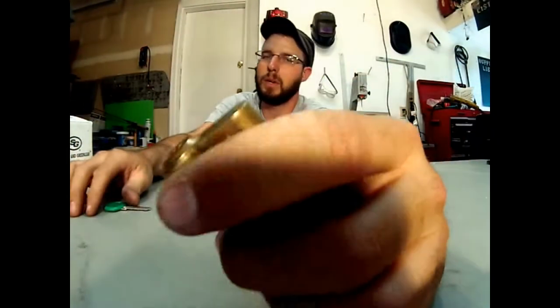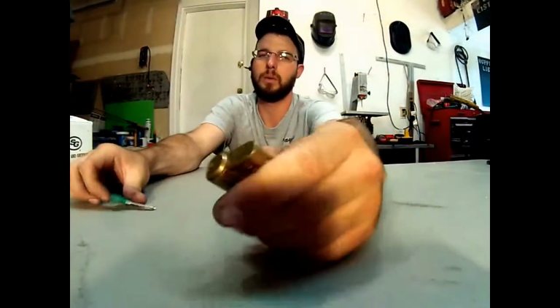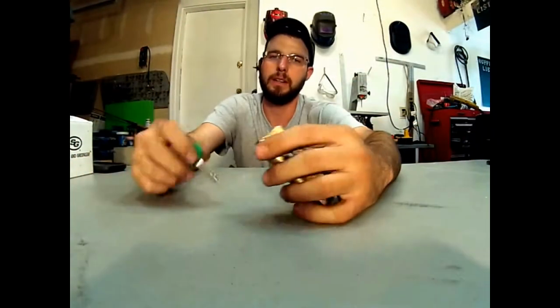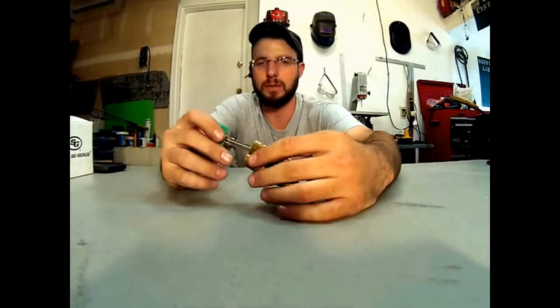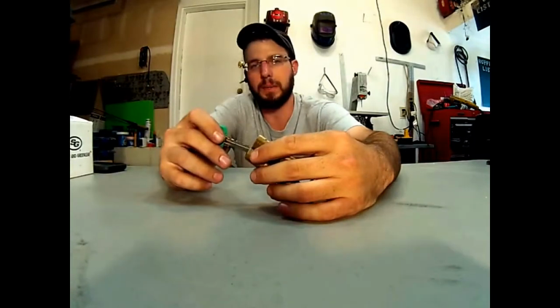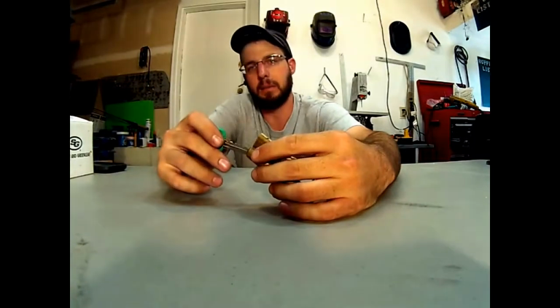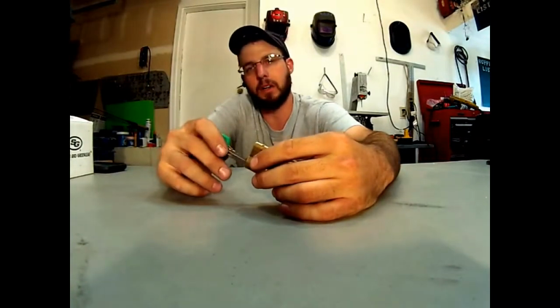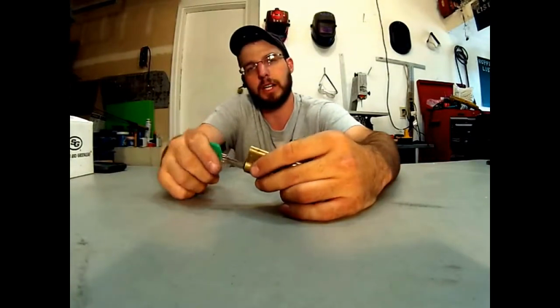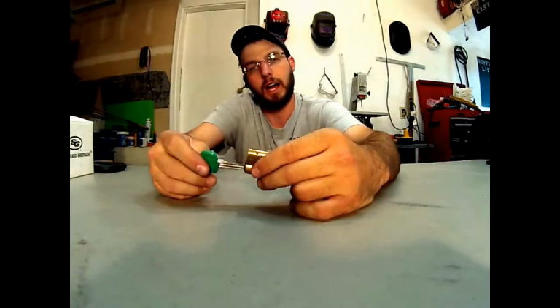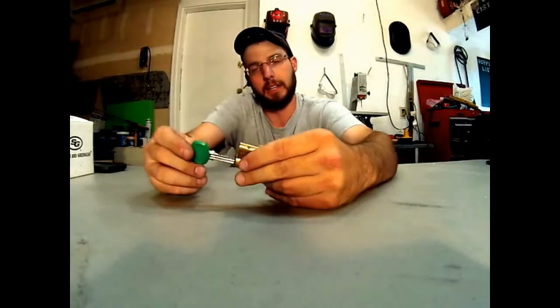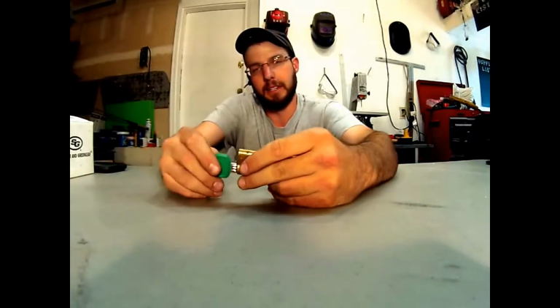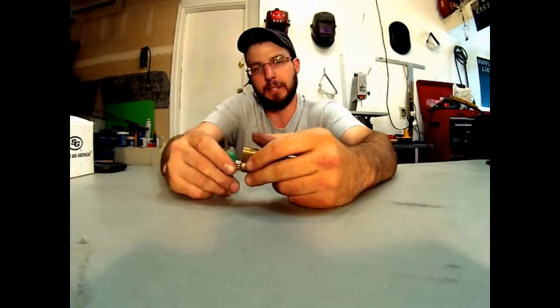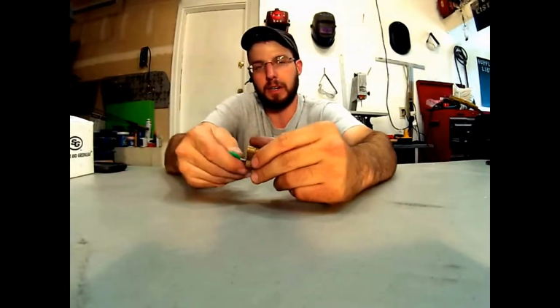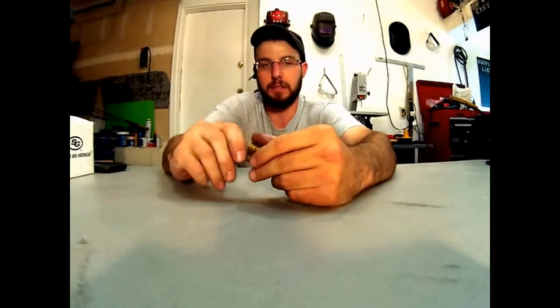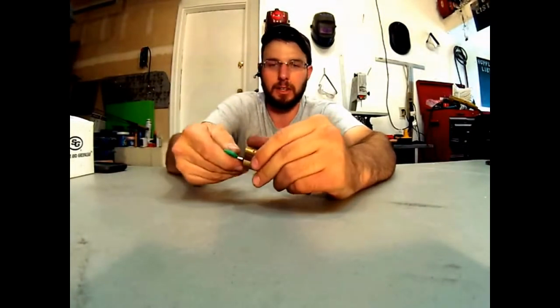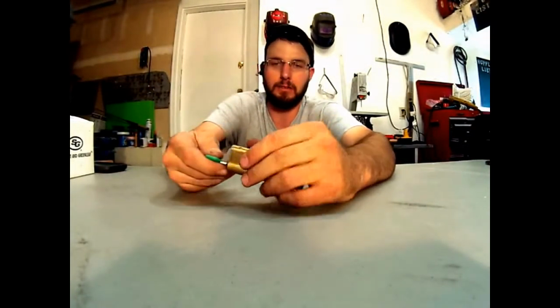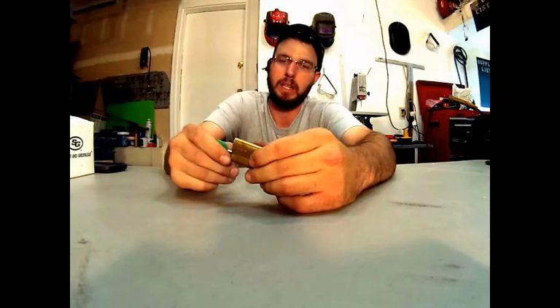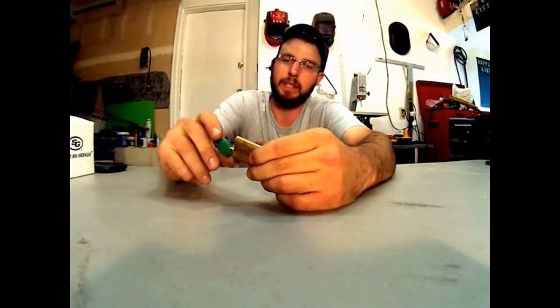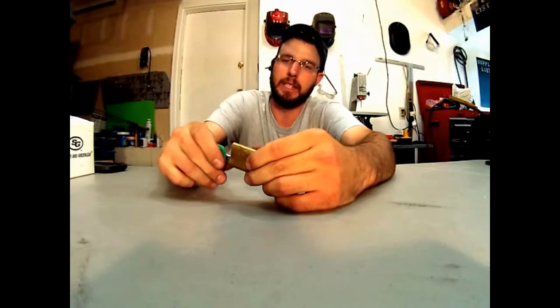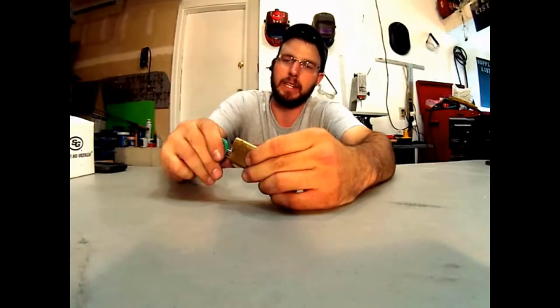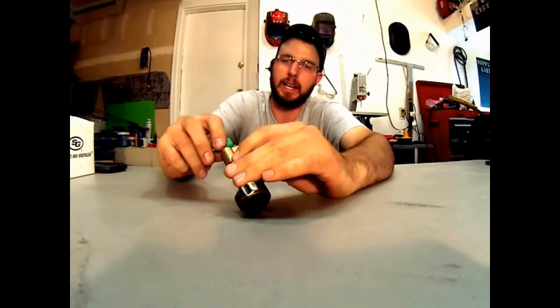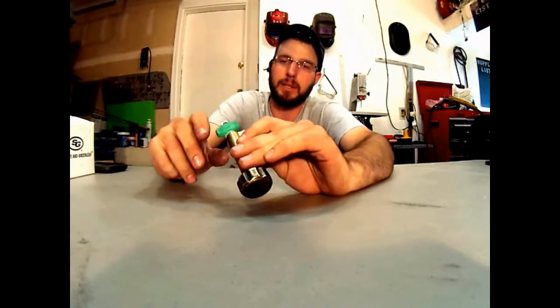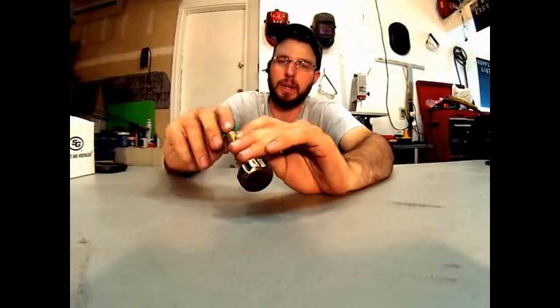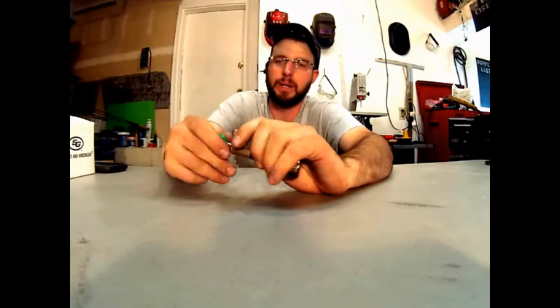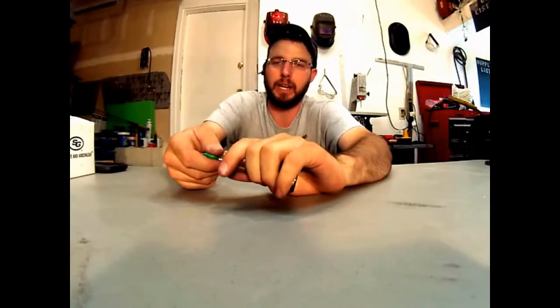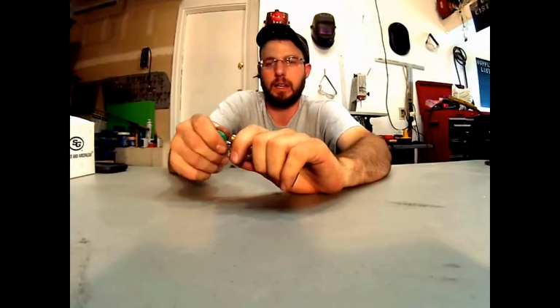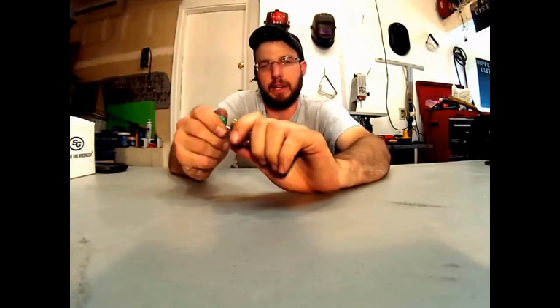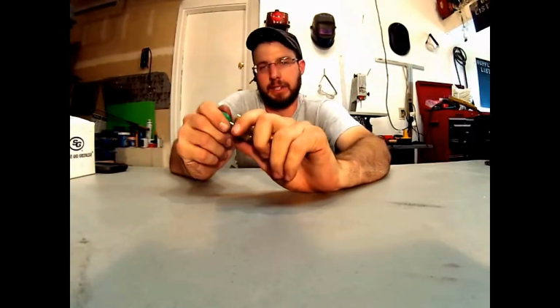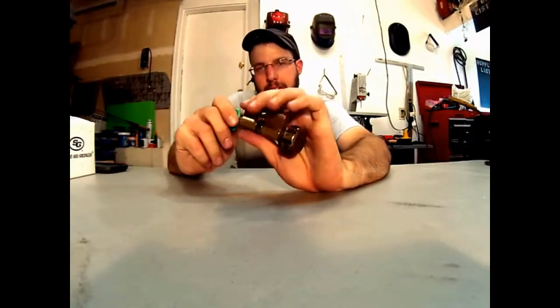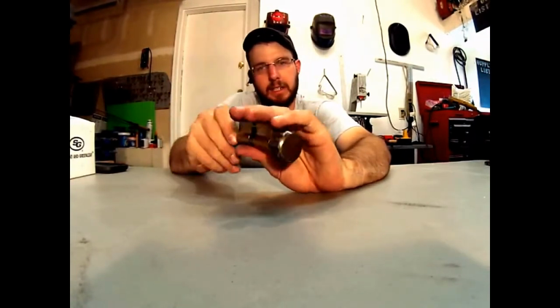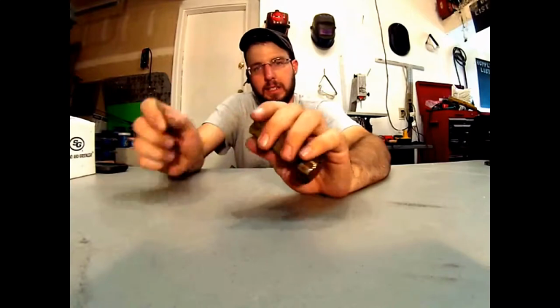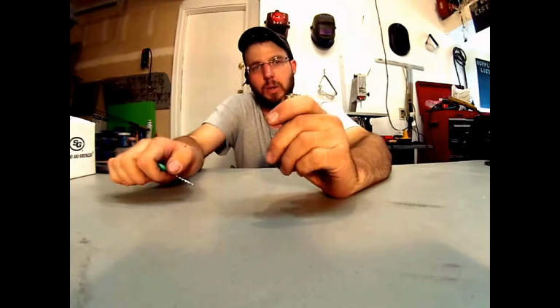According to what I know, this was a company that came out of Austria, and they made this profile cylinder, and there are a lot of them in the Aspen, Colorado area — there's a ton of these things indoors.